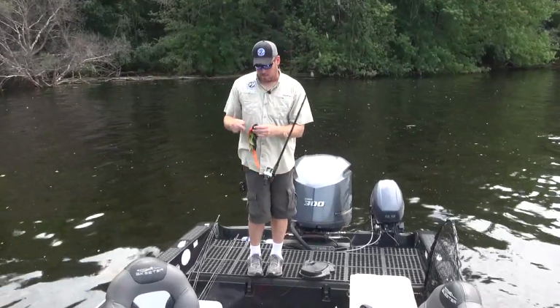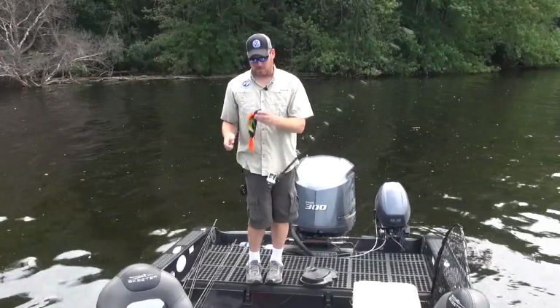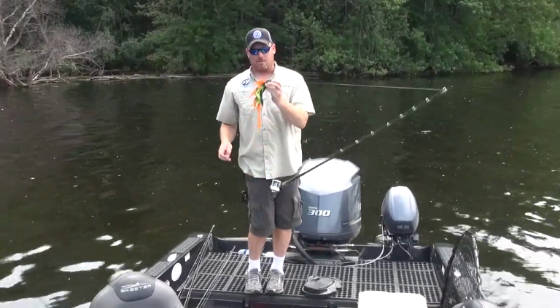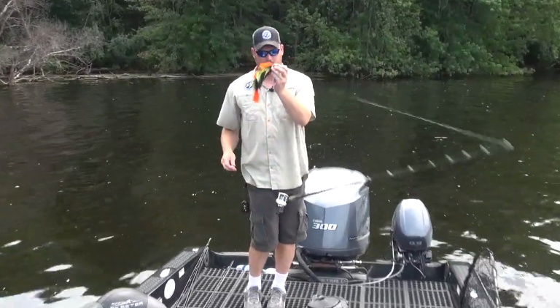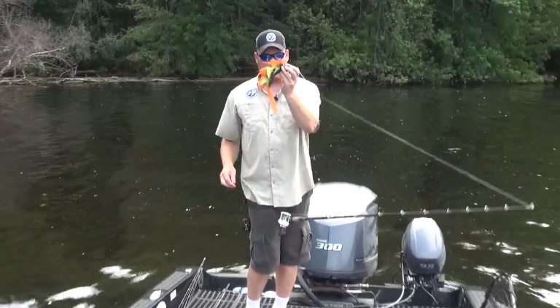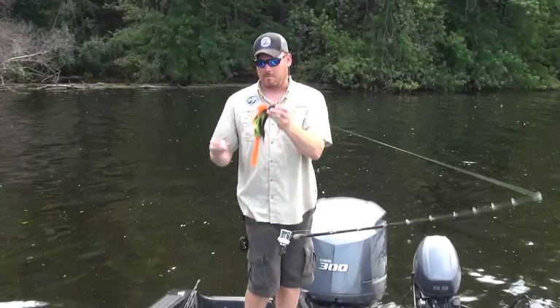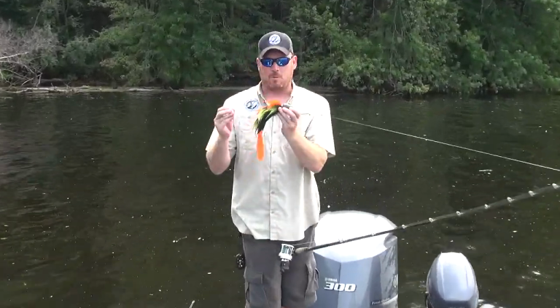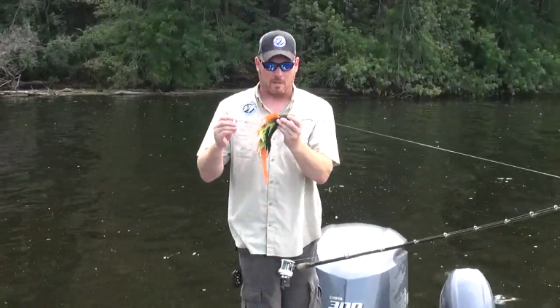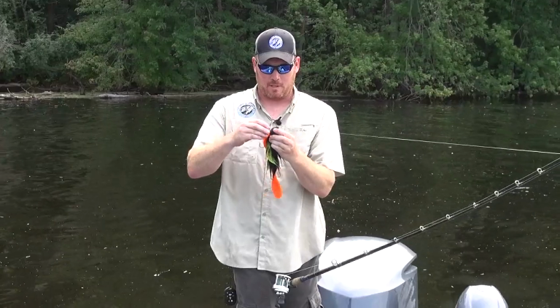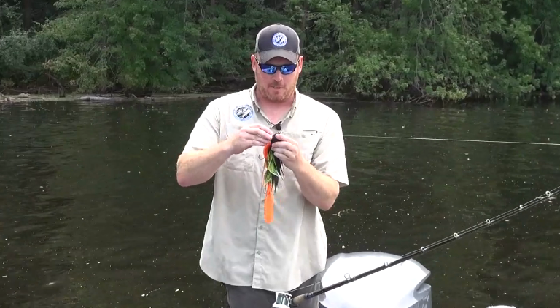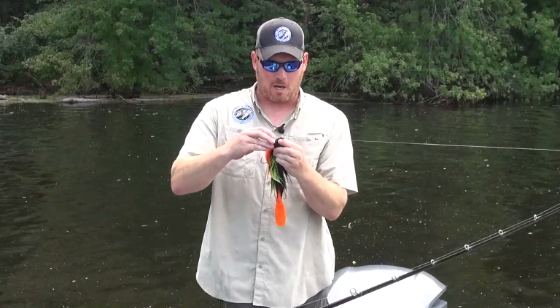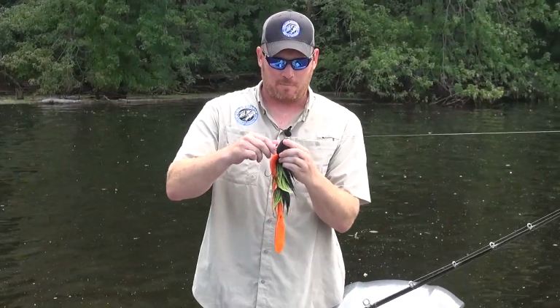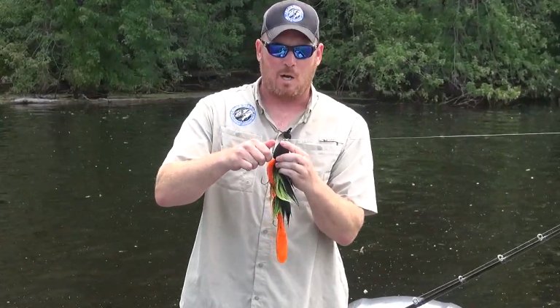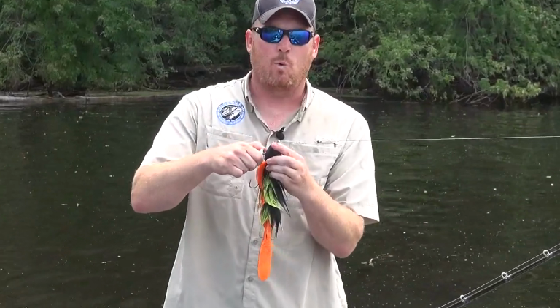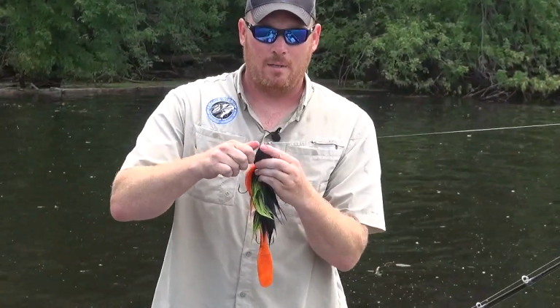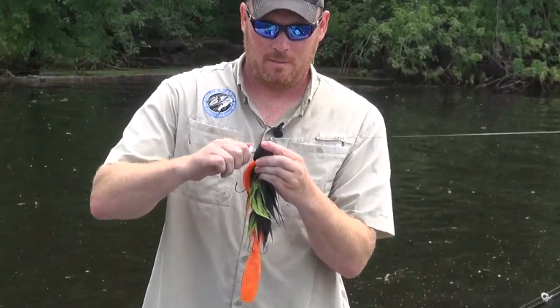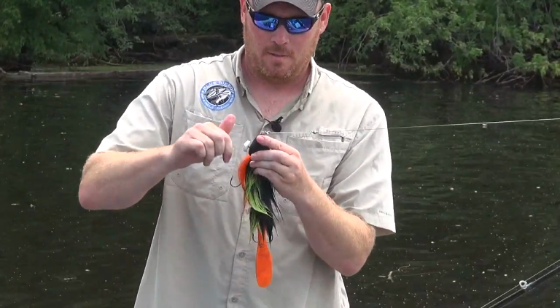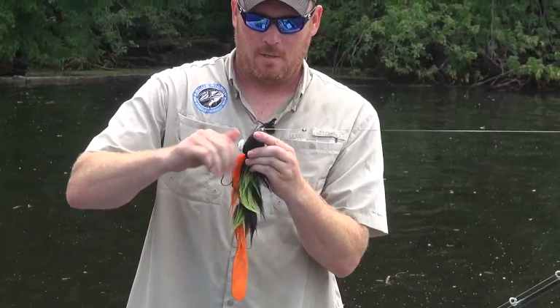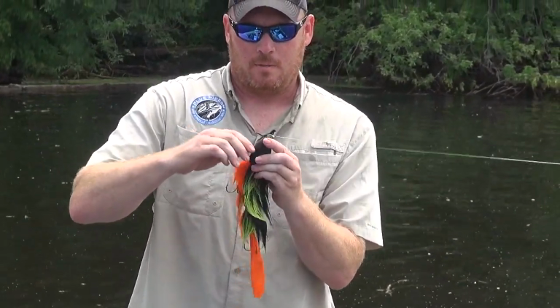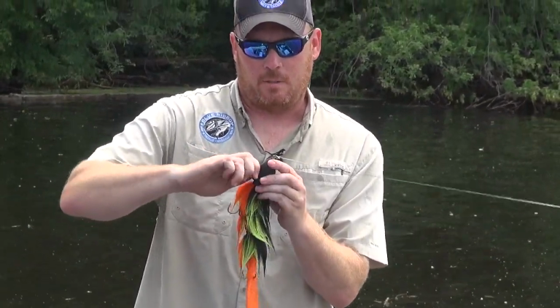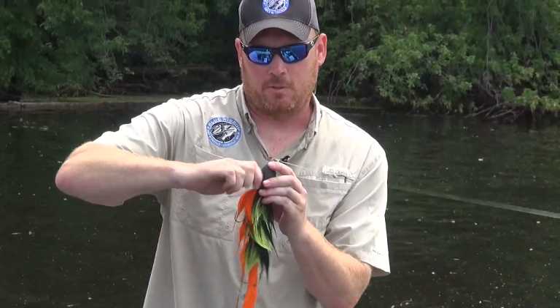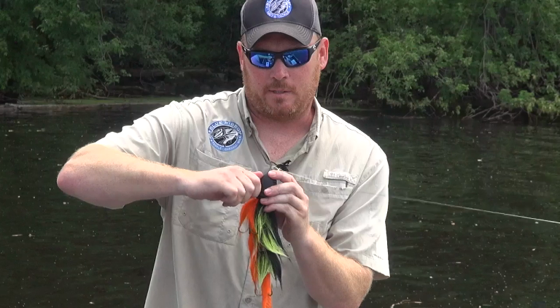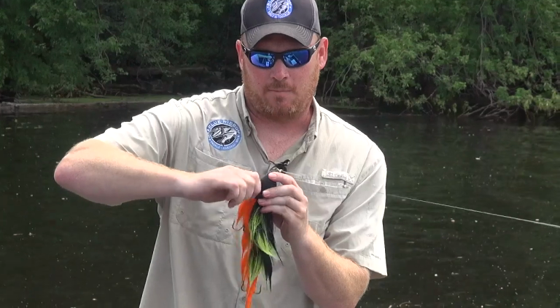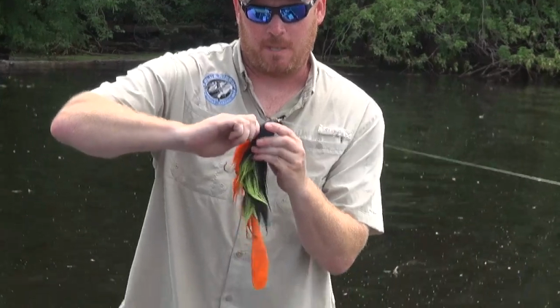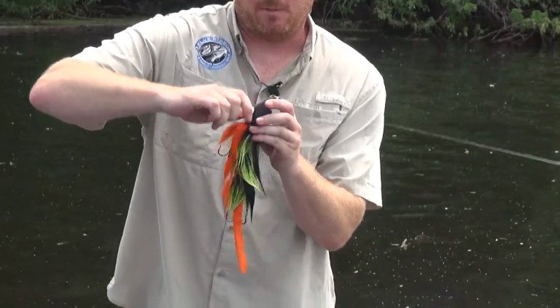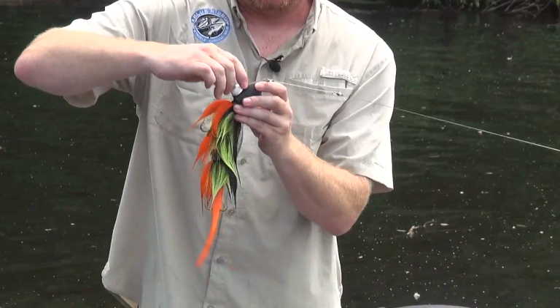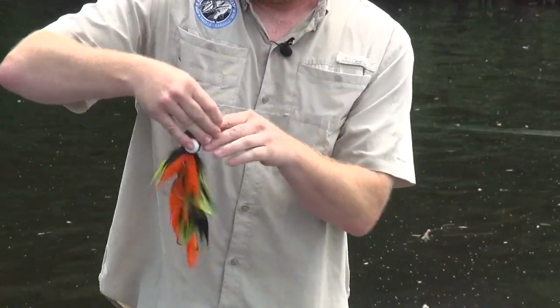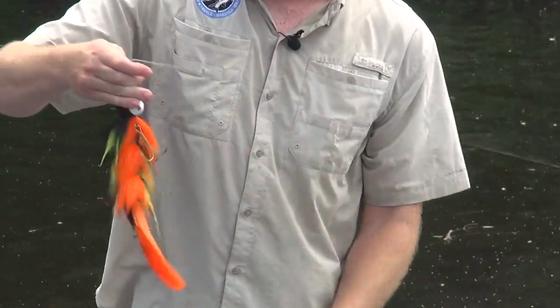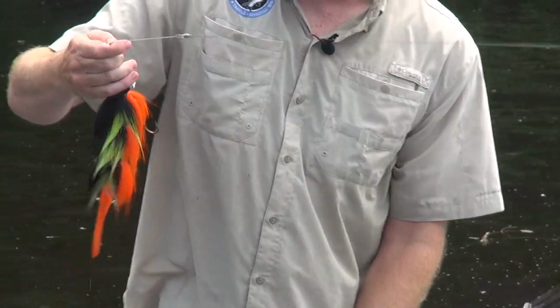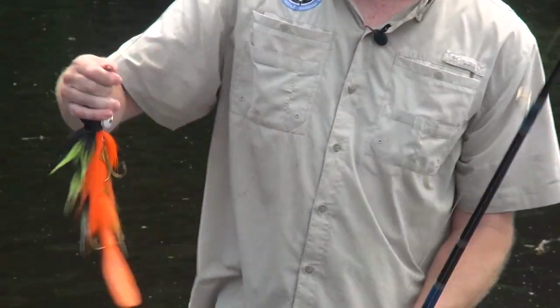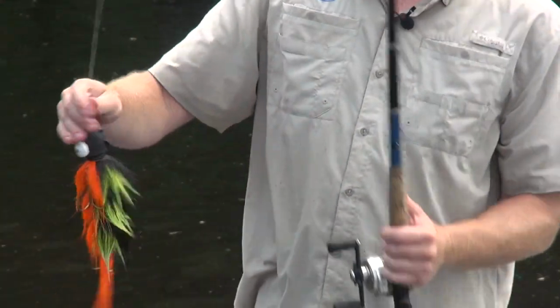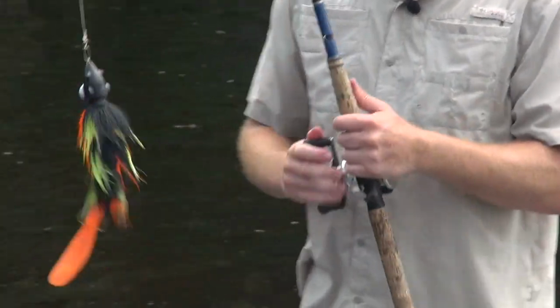The first thing you do with a beaver bait is put a weight in it, because all the fish I've caught have been while it's weighted. So you get the old screw-in weight — they work on phantom baits too. Screw the weight in there; I got the heaviest one possible.